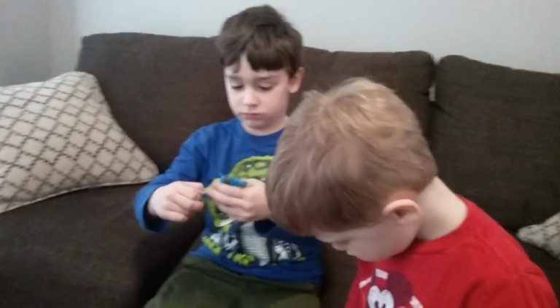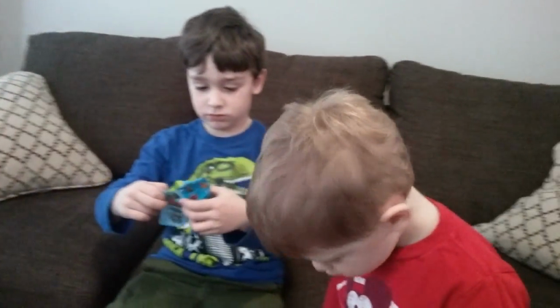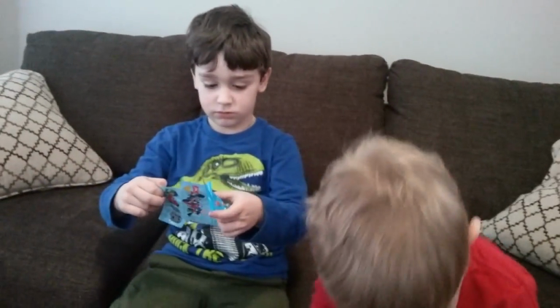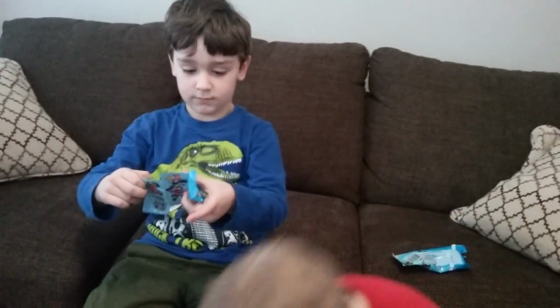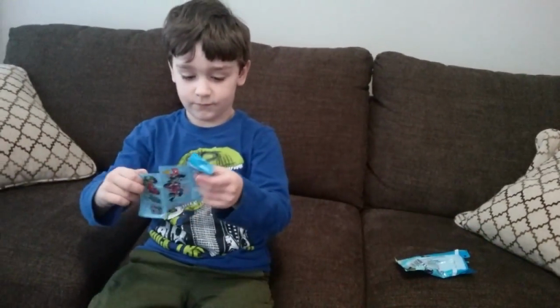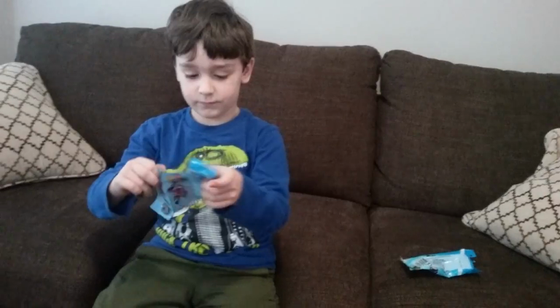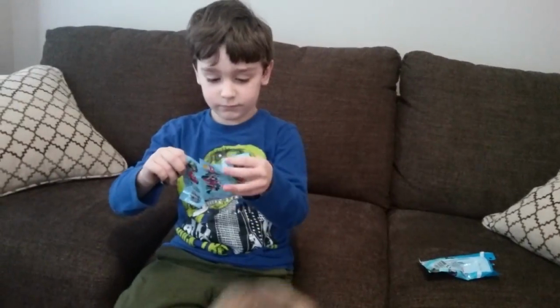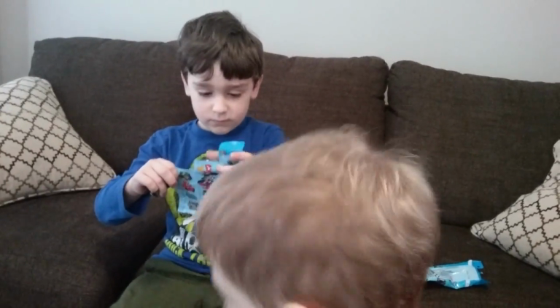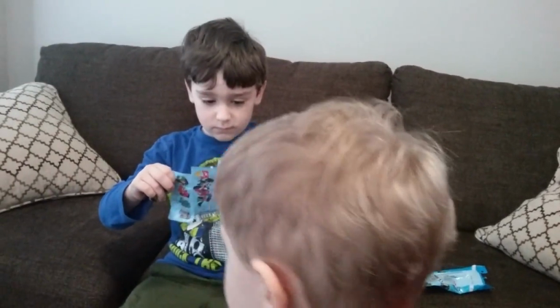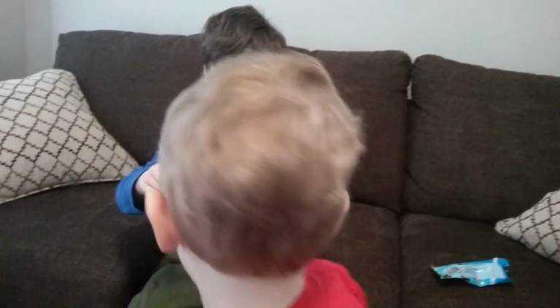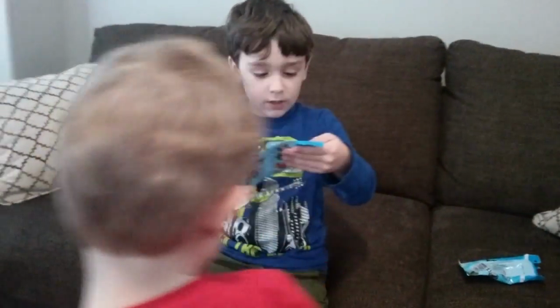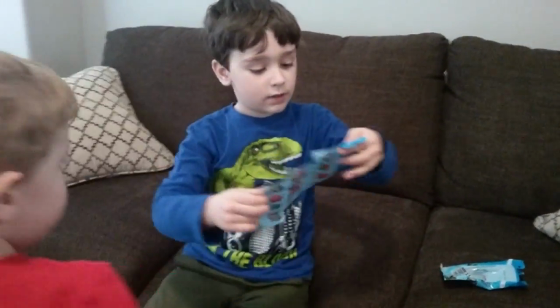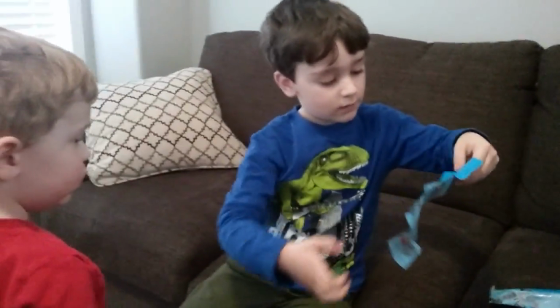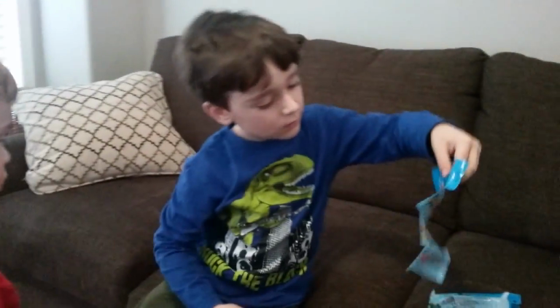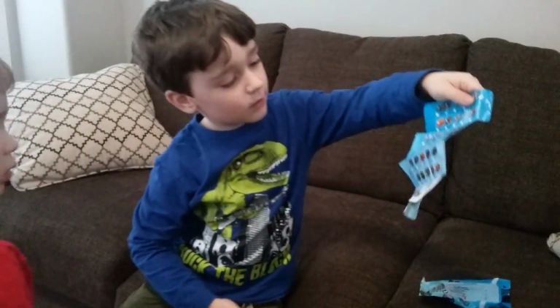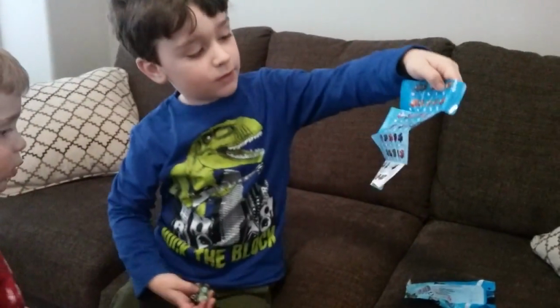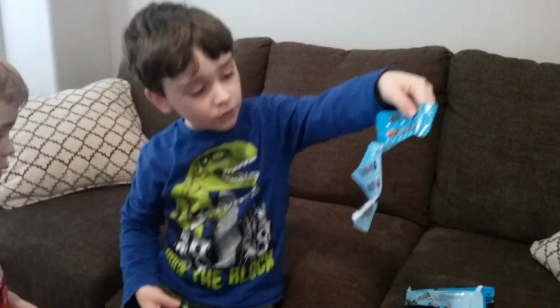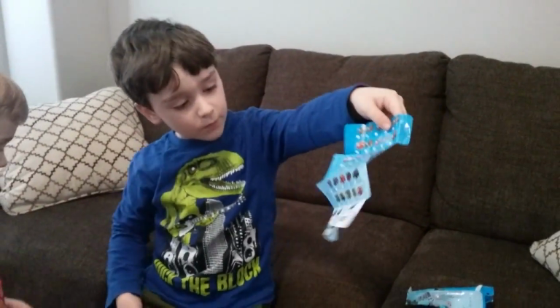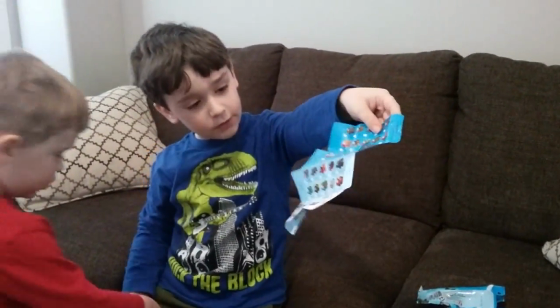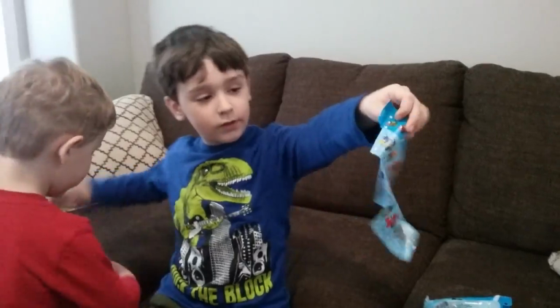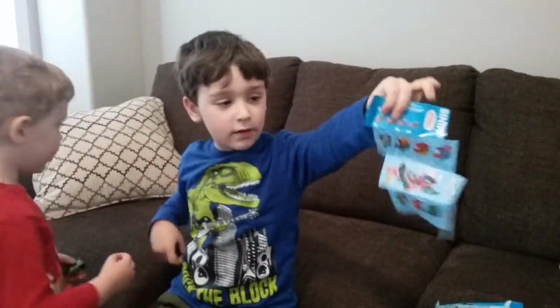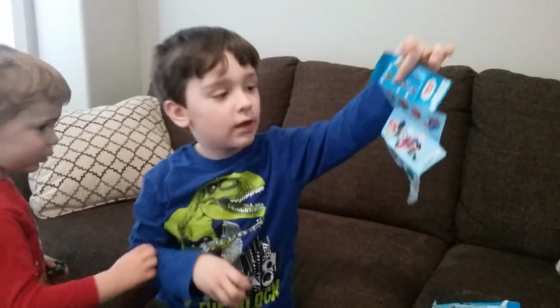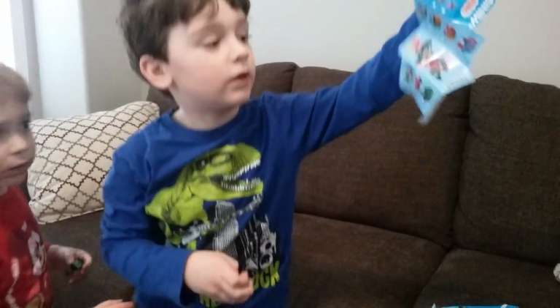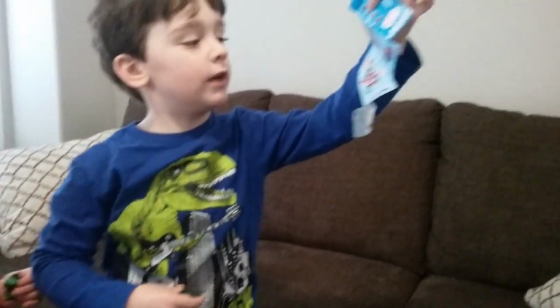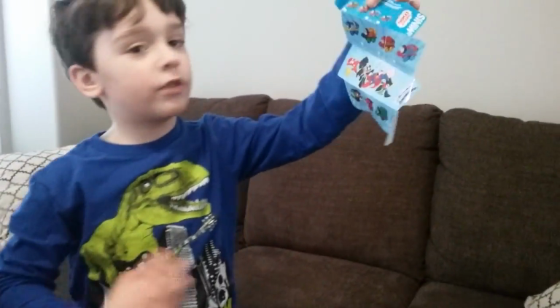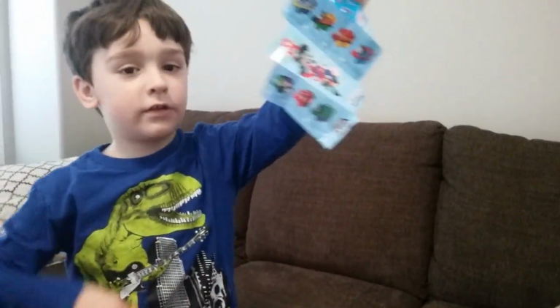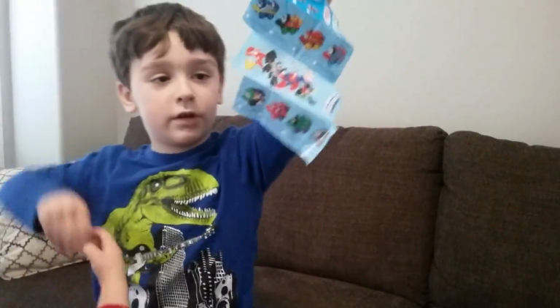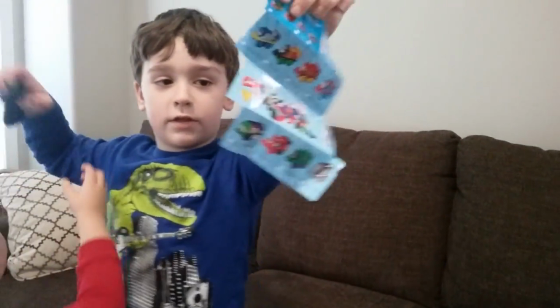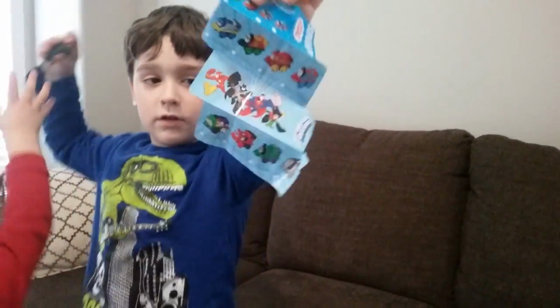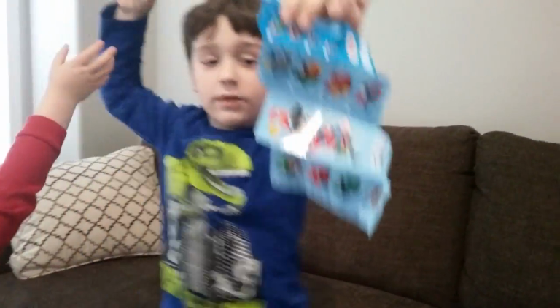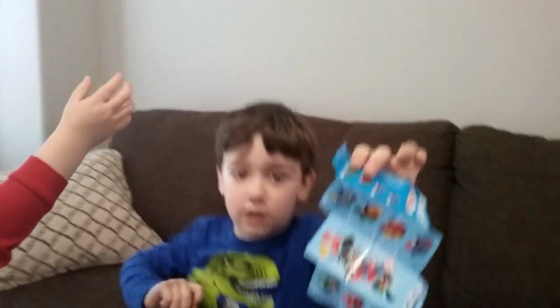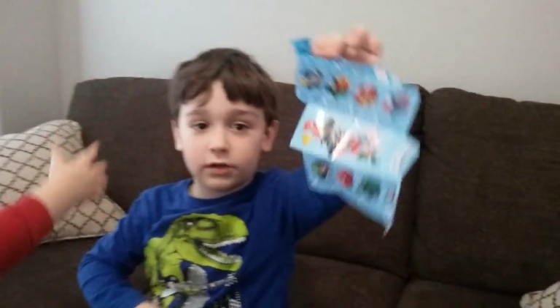I just have one. What was the other one? These are all of the Minis you can get, and then on the other side there is DC Comics.